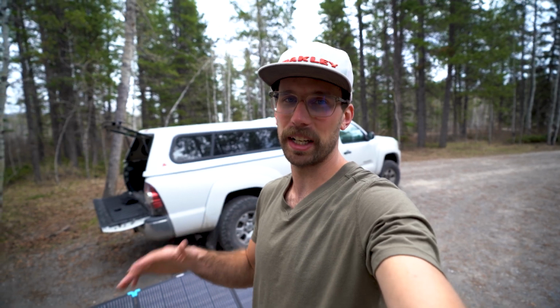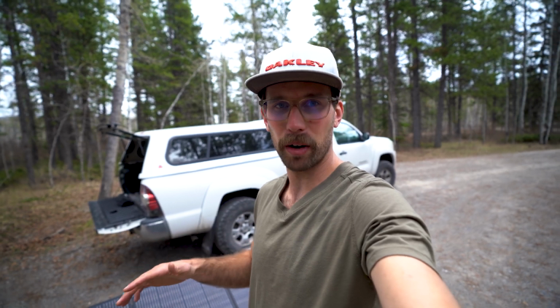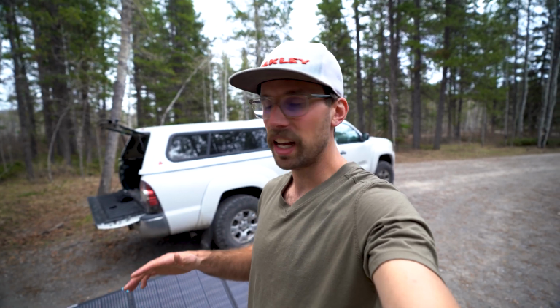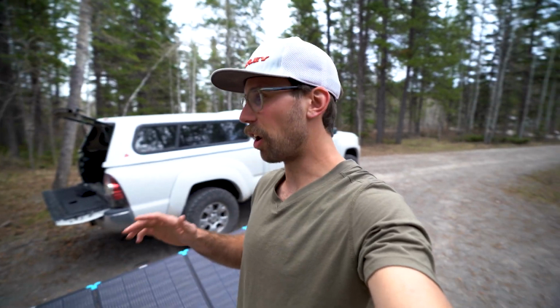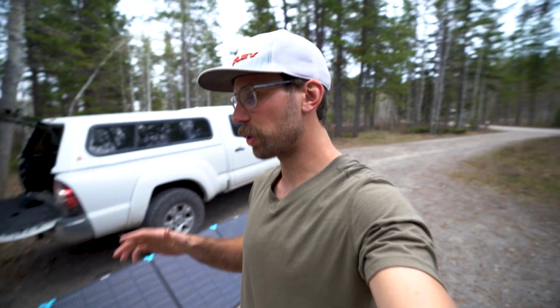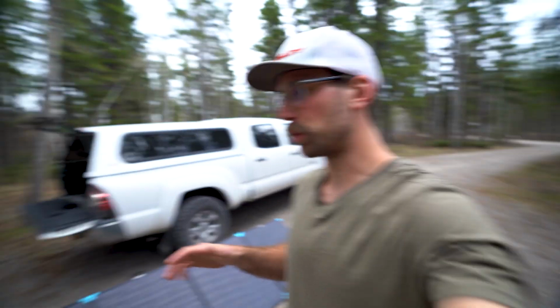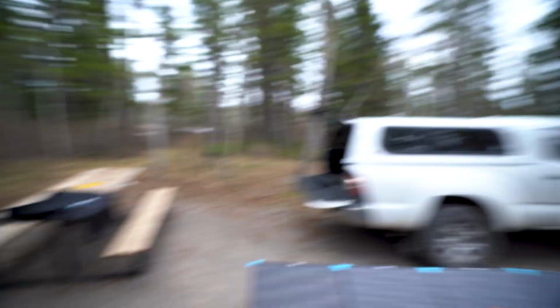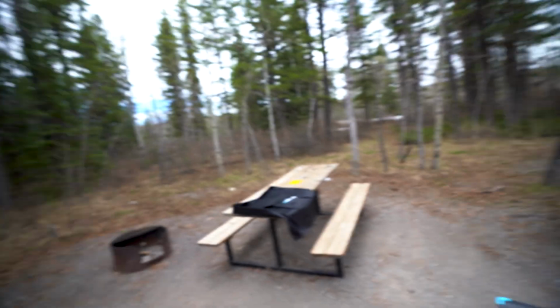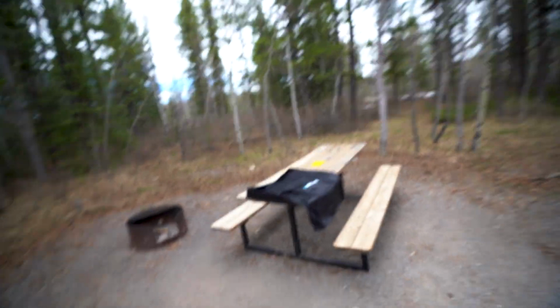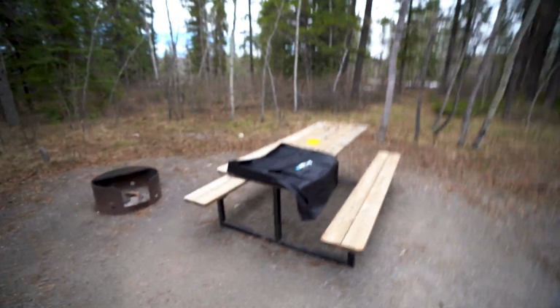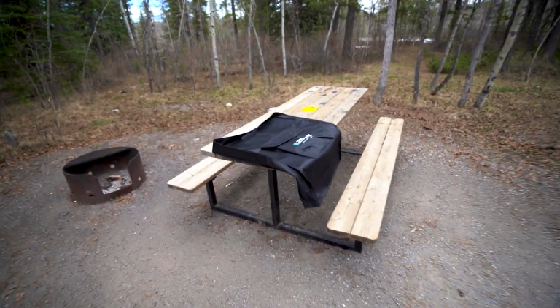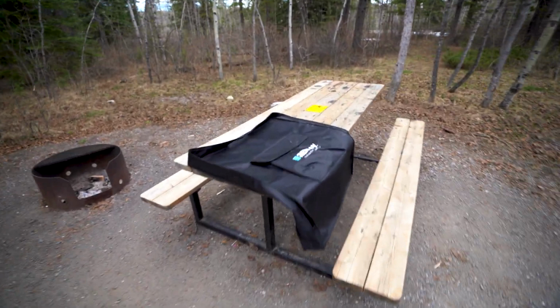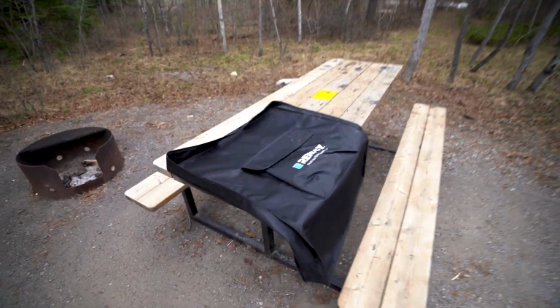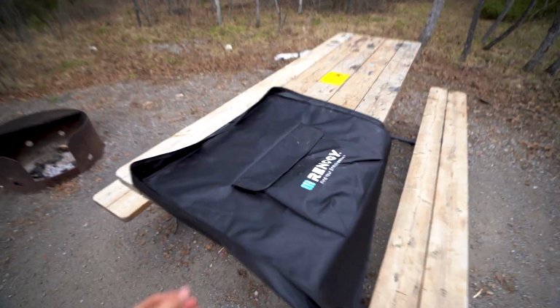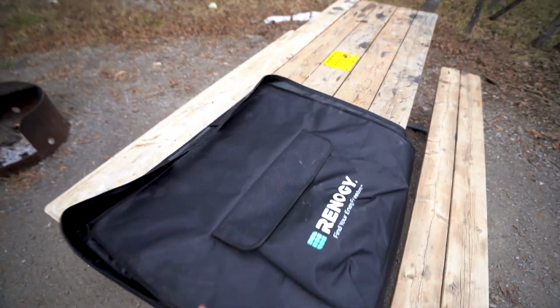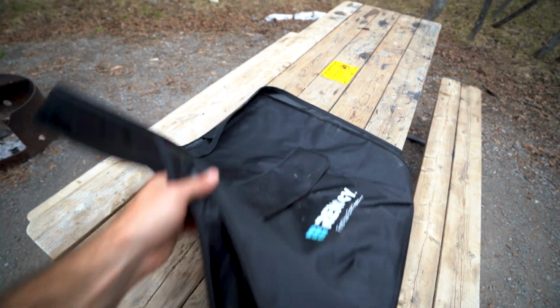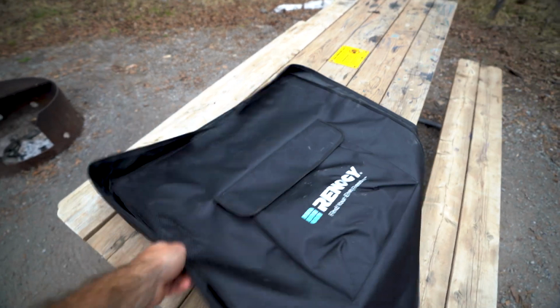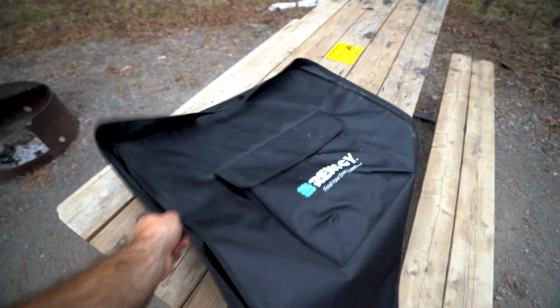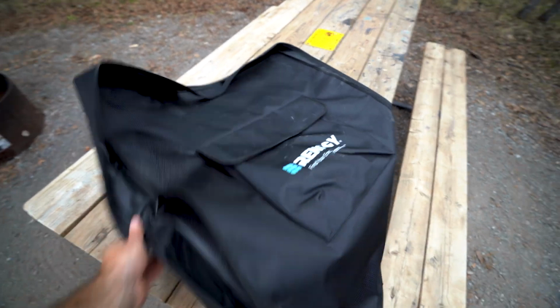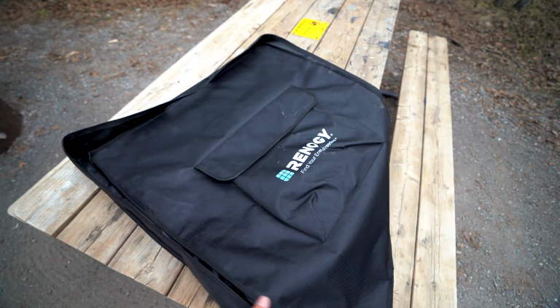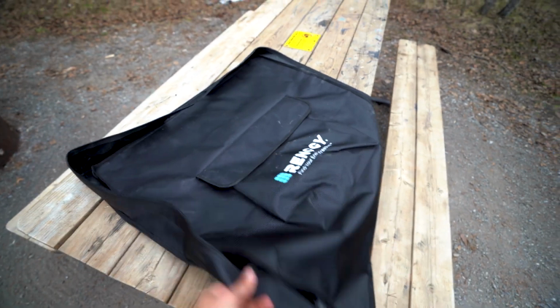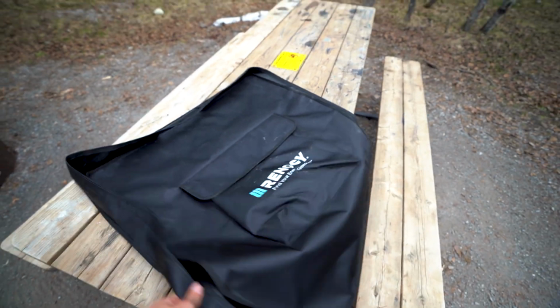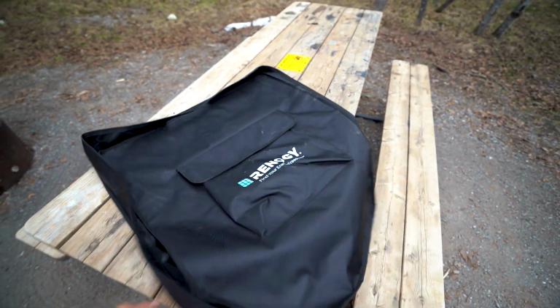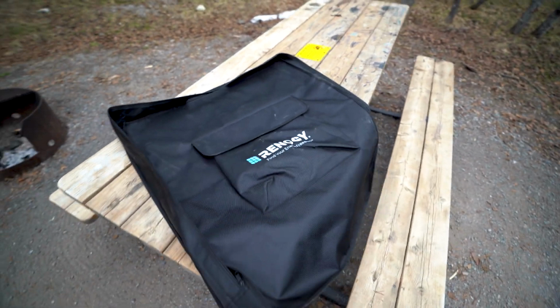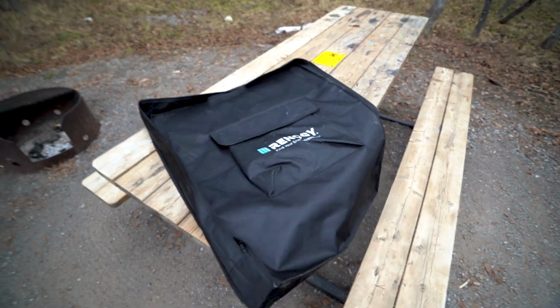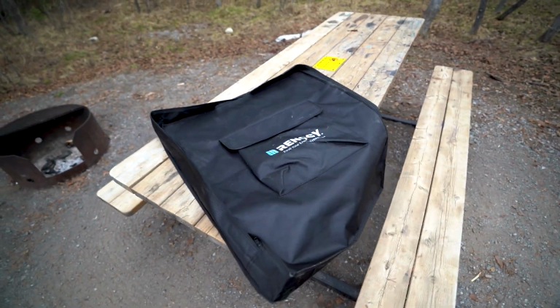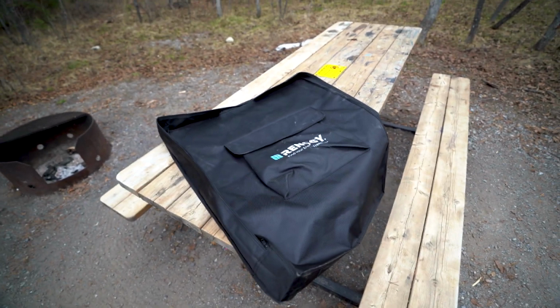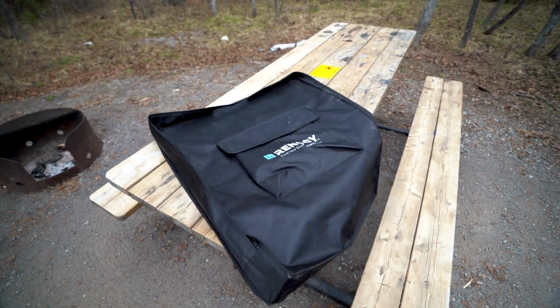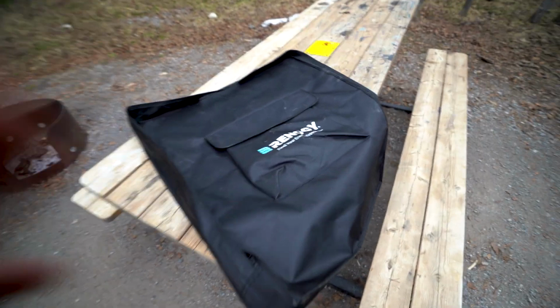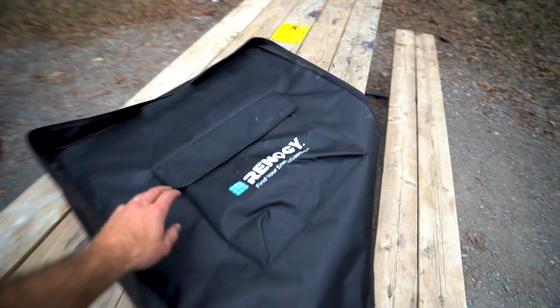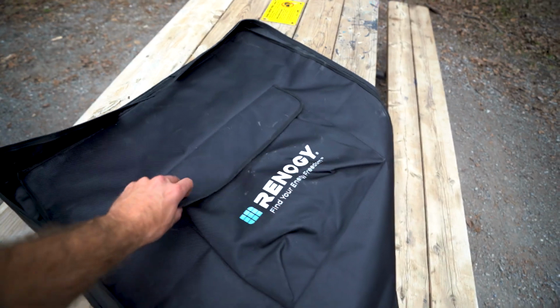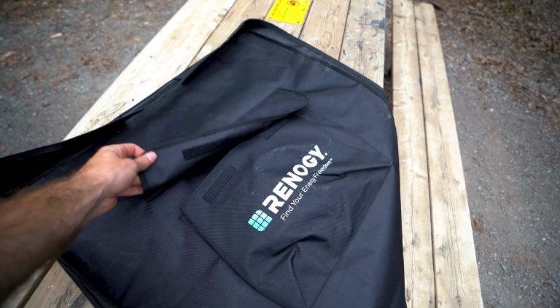It also comes with a soft case right here. Some of the other ones come with more of a hard case, but to keep weight down they just have this lightweight case with a little pouch on the front.